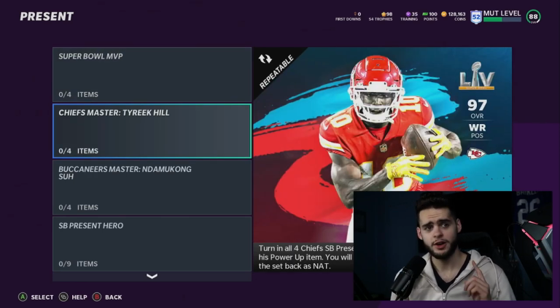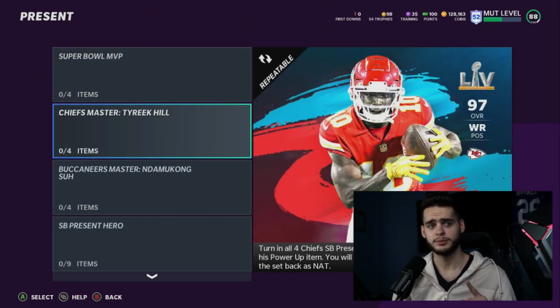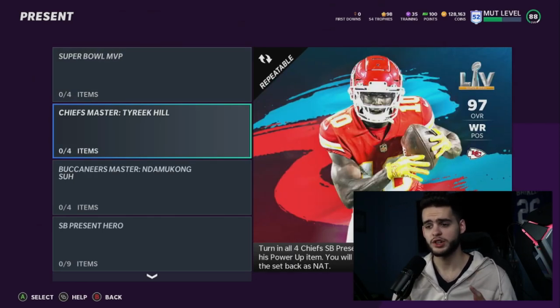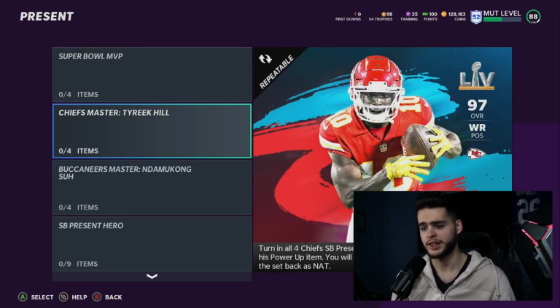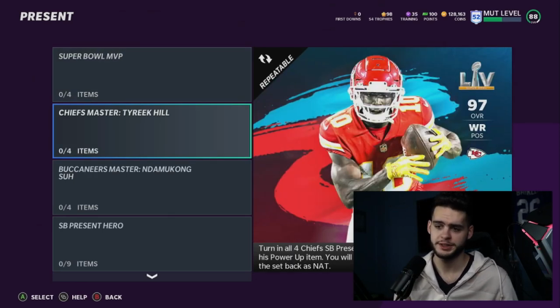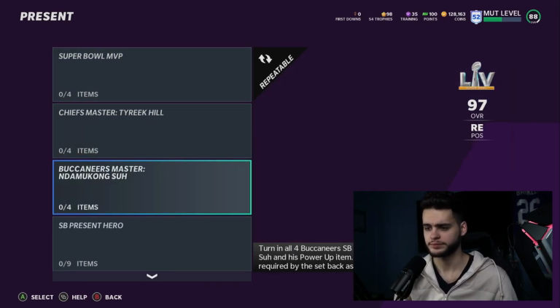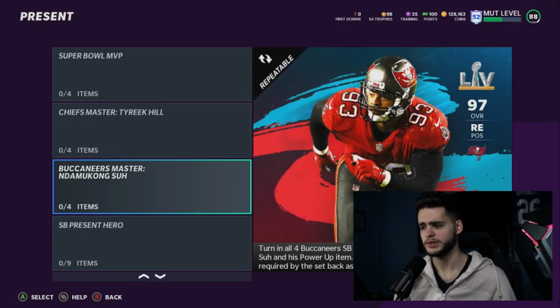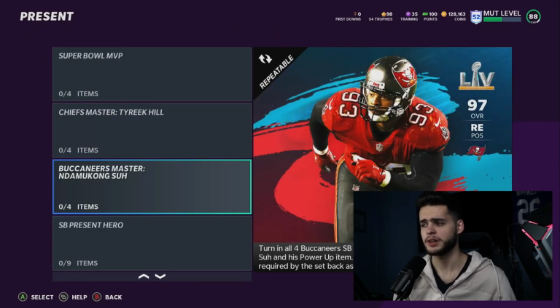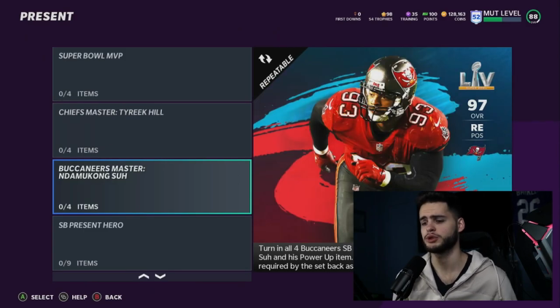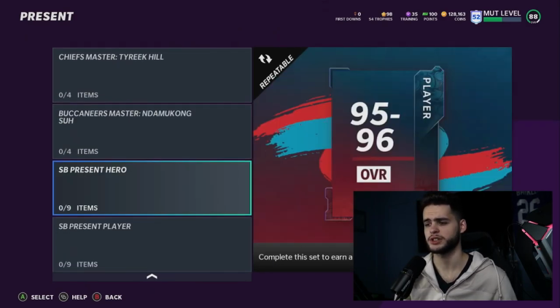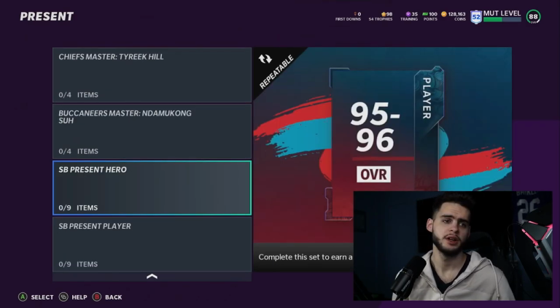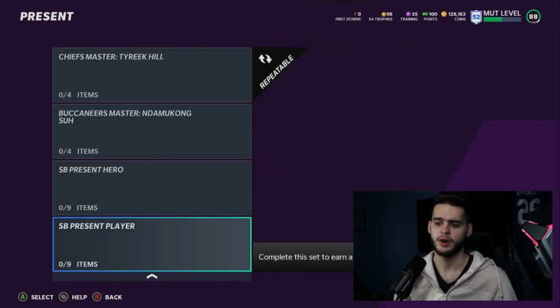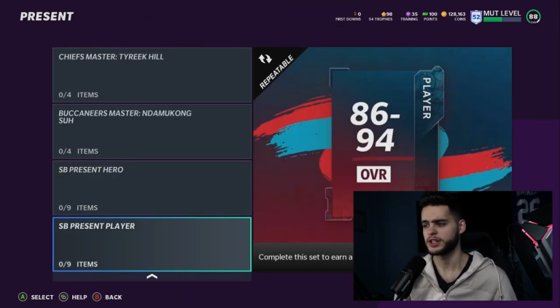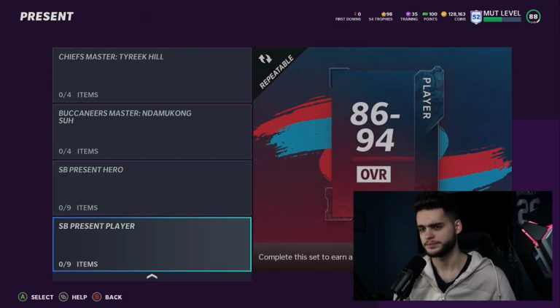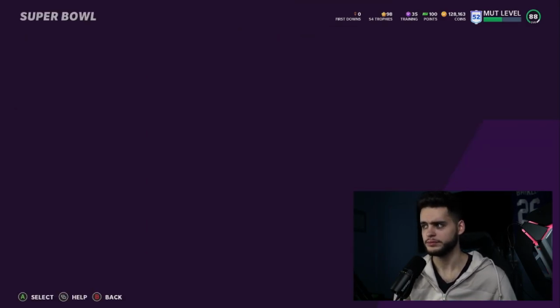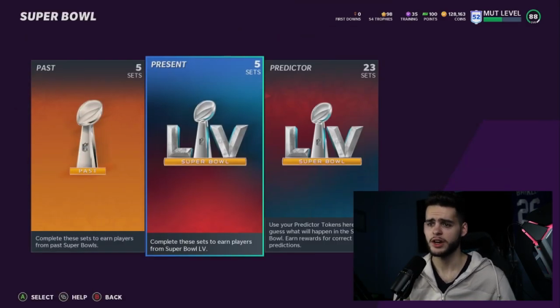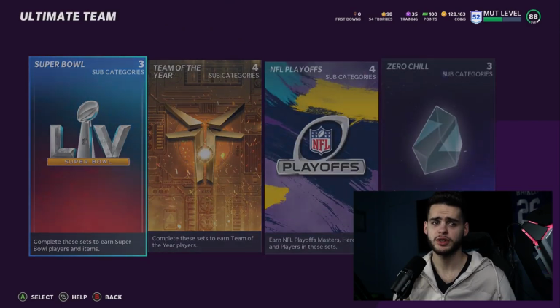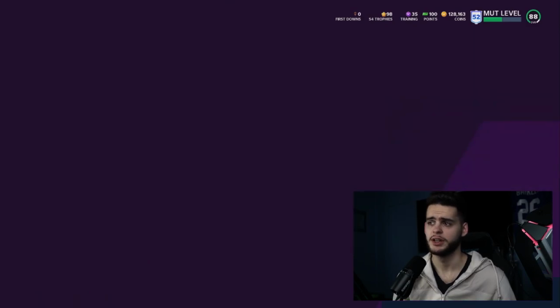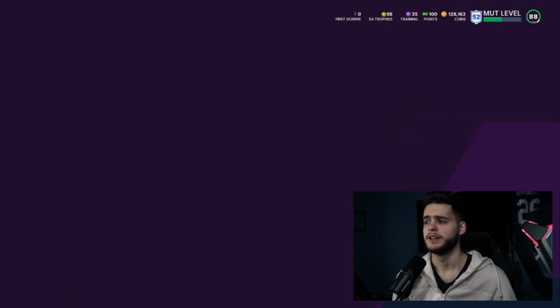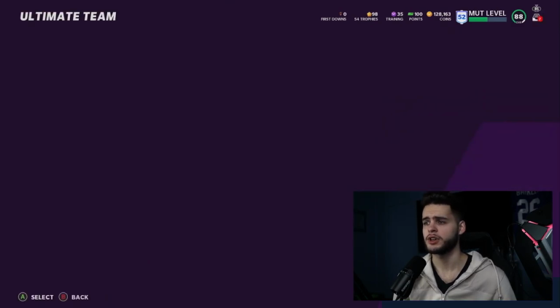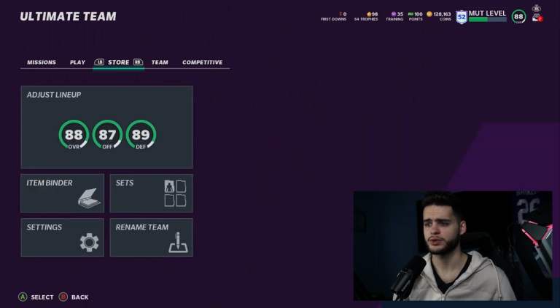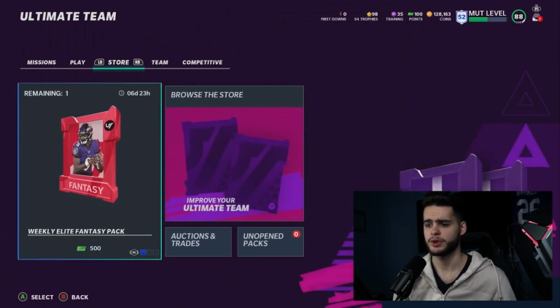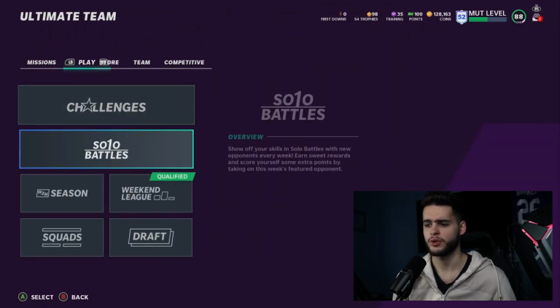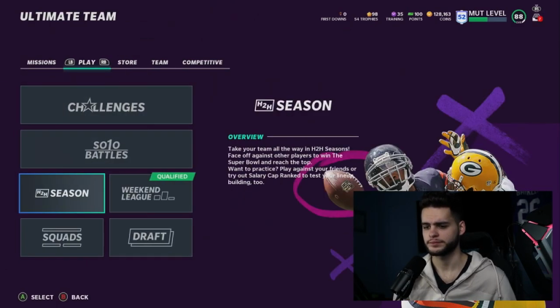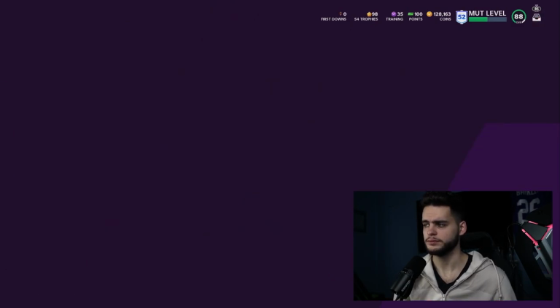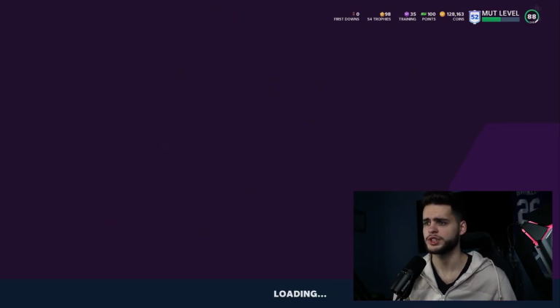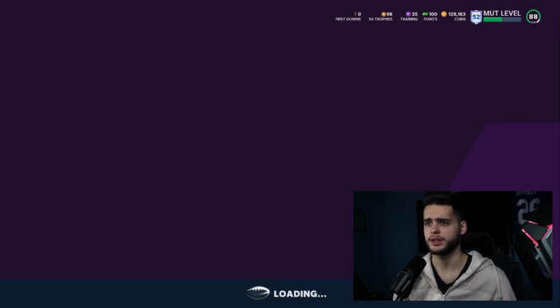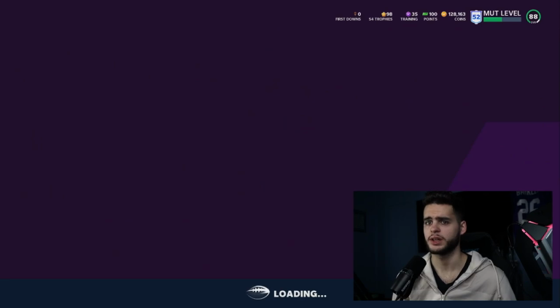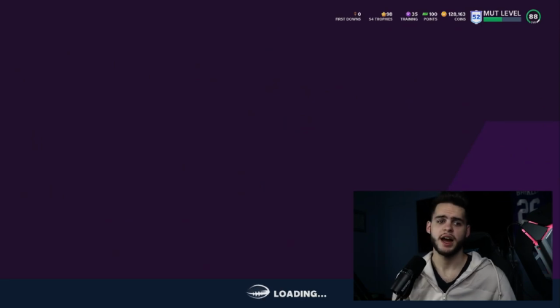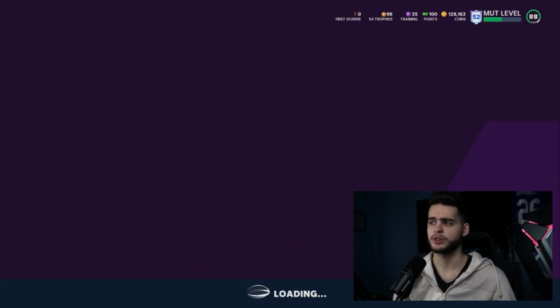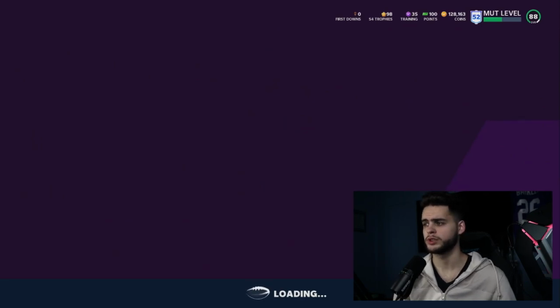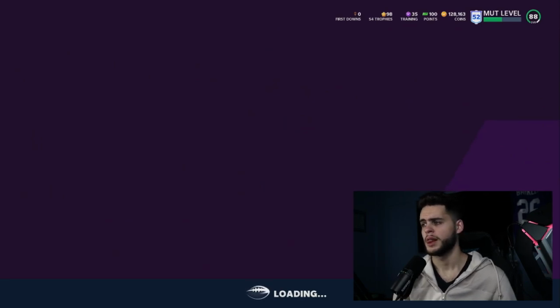Tyreek Hill is the big drop from today — that's crazy — along with Da'Marcus Robinson, which was teased yesterday. Tyreek Hill is looking crazy. We also have a House Rule today which I'm going to go over real quick before we check out Tyreek Hill. The House Rule is looking cool too.